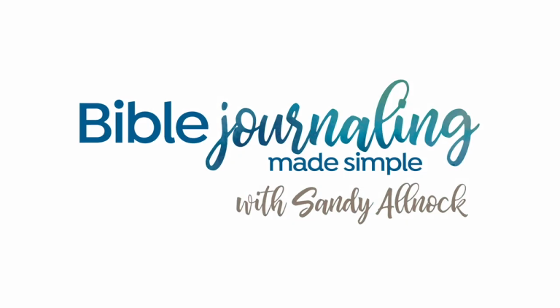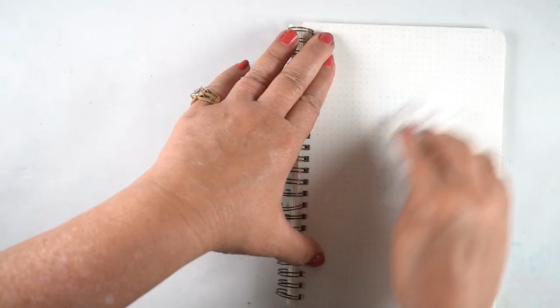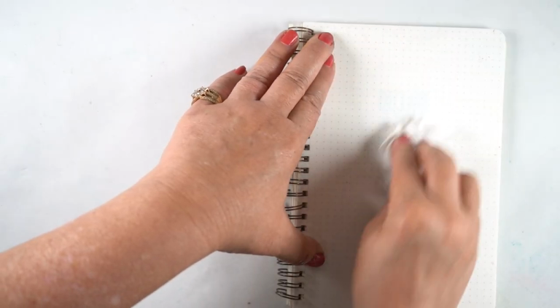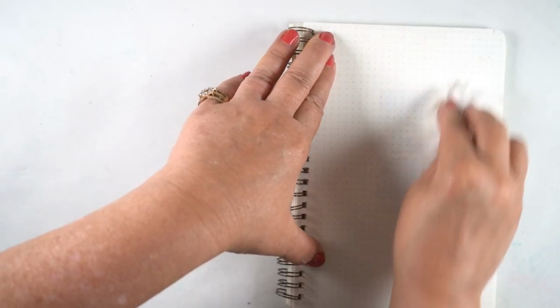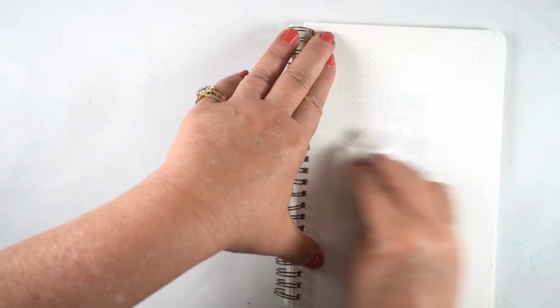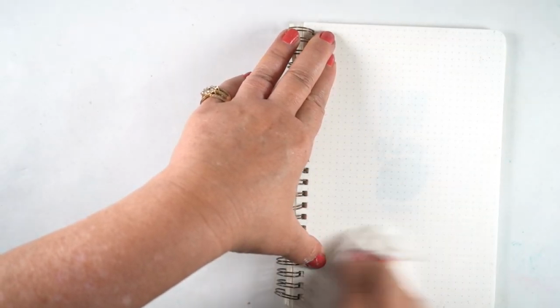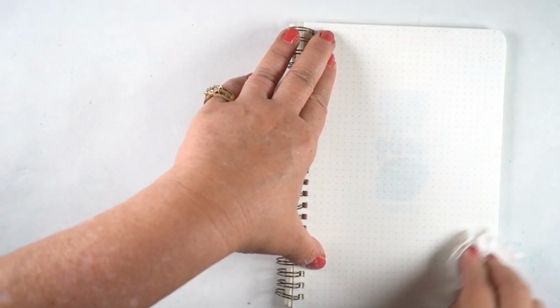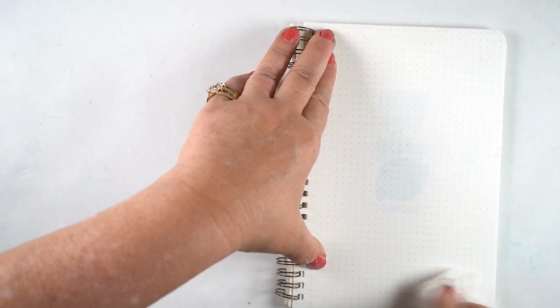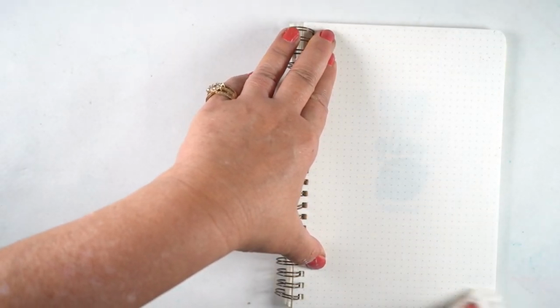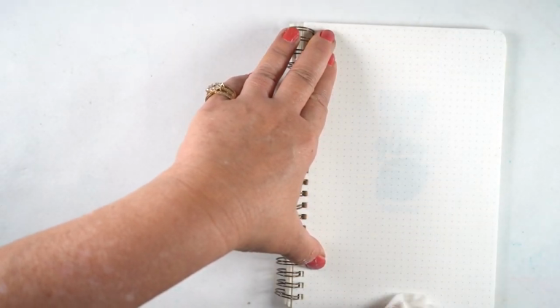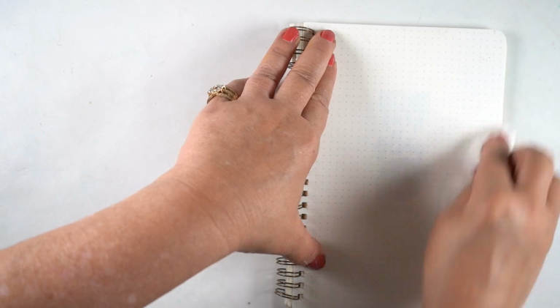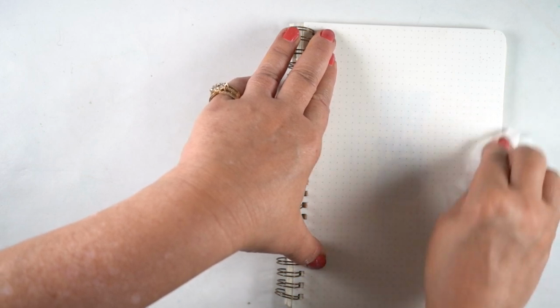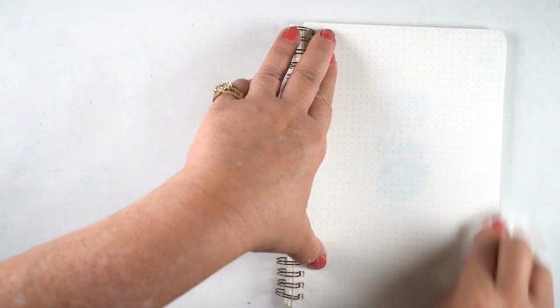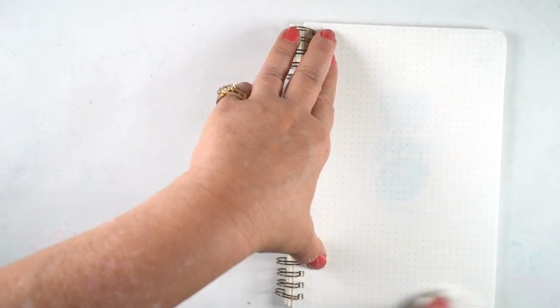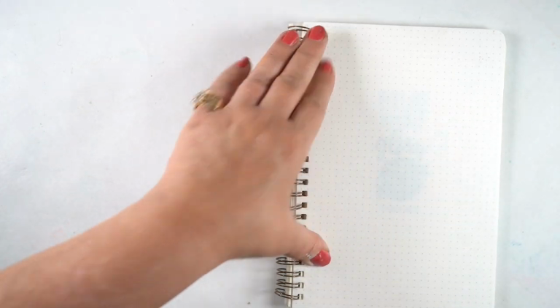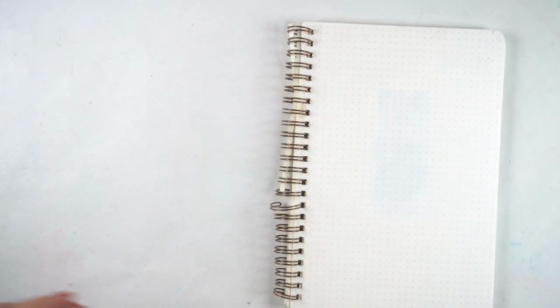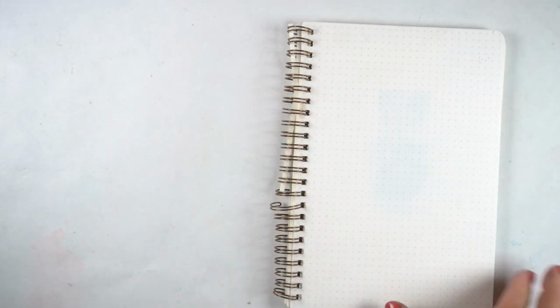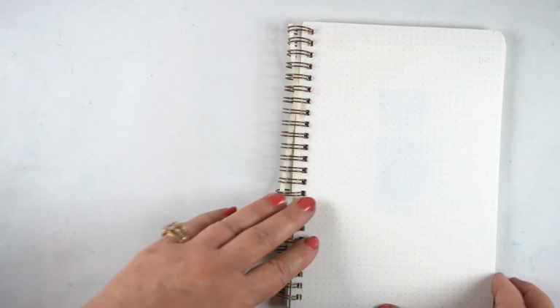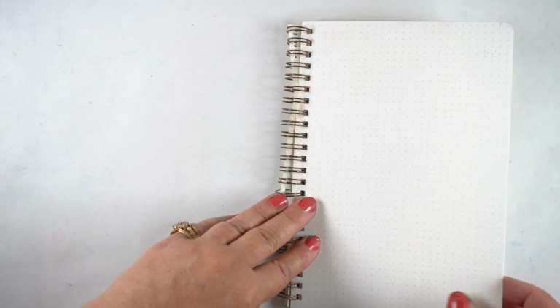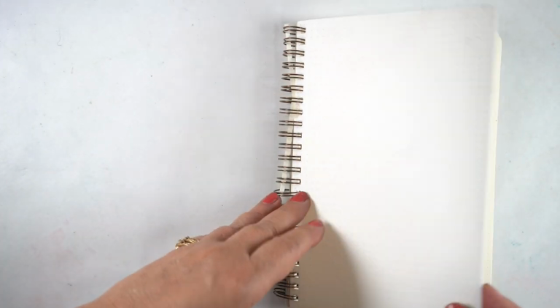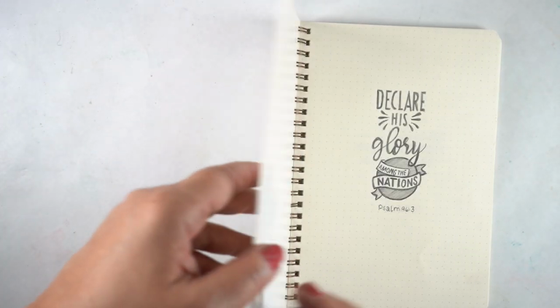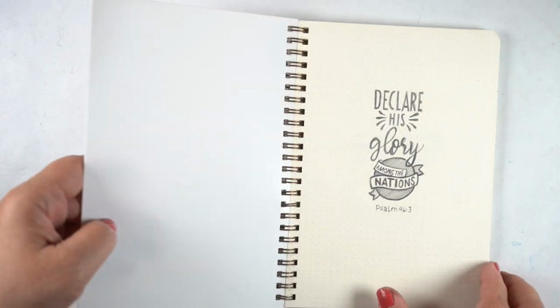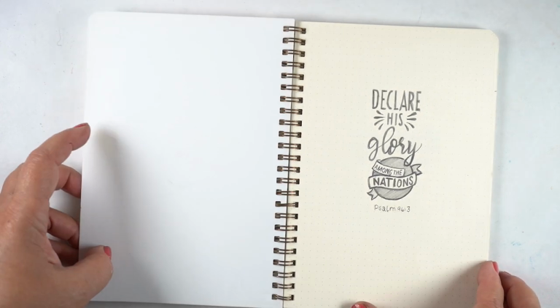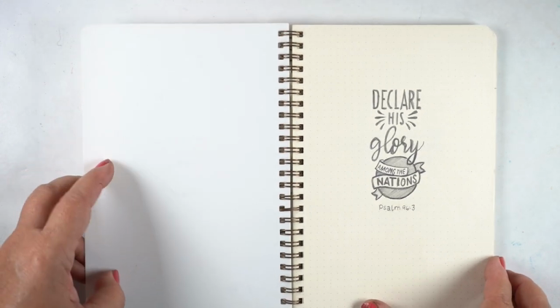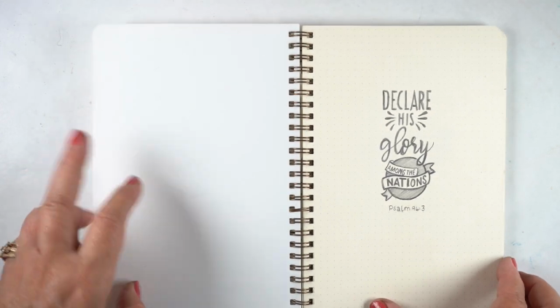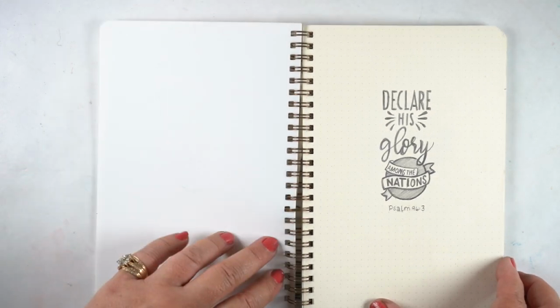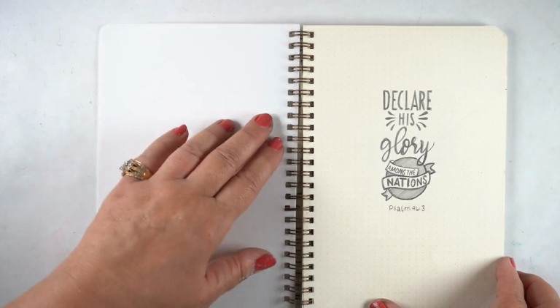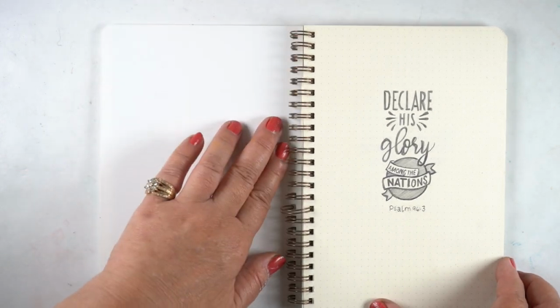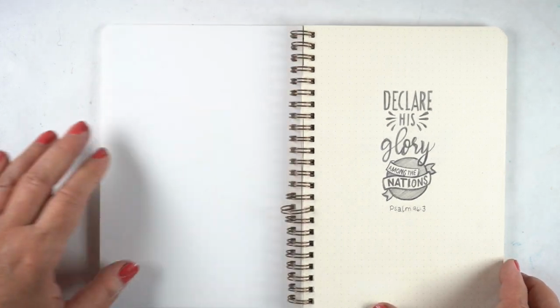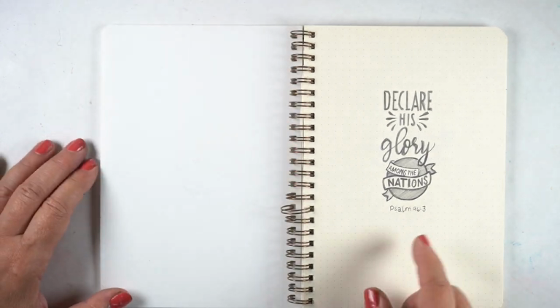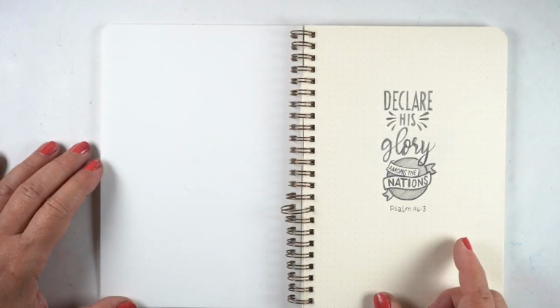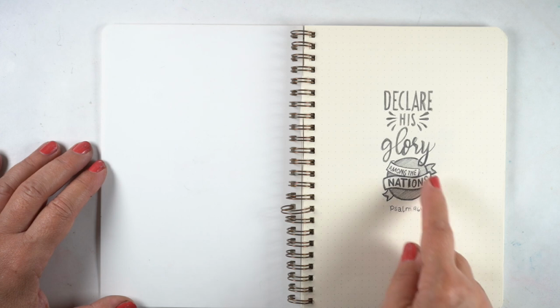Hi guys, it's Sandy, and I found this sketchbook — after last week's I thought I'd do this one too. It's got a bunch of pencil doodles for some lettering ideas, and some of them have more journaling picture ideas.